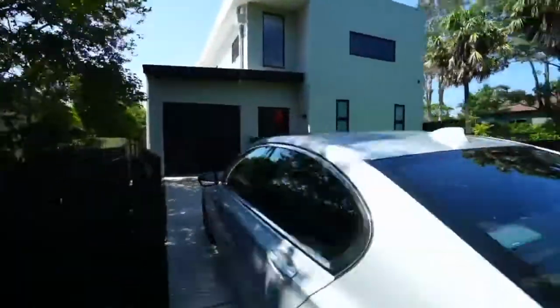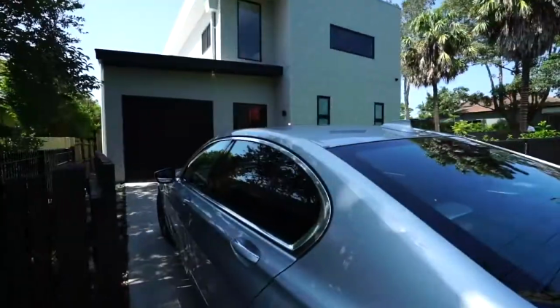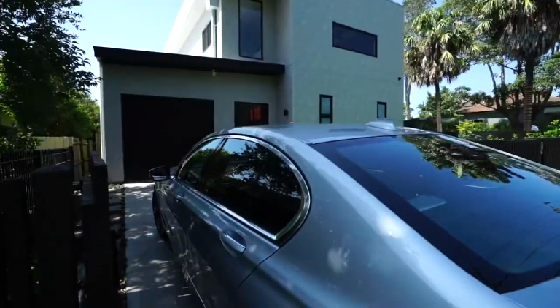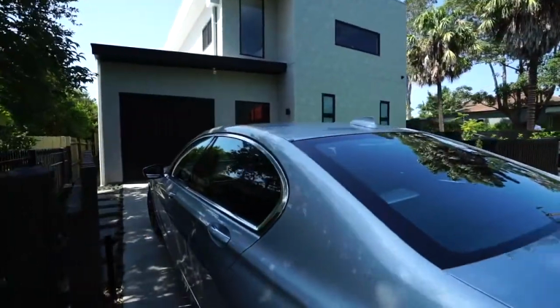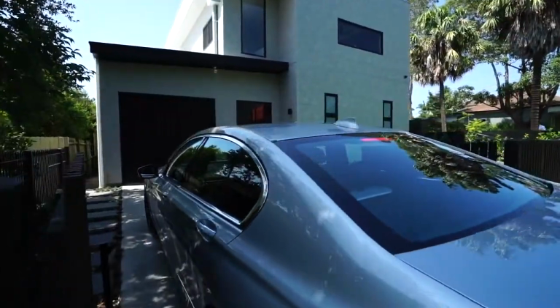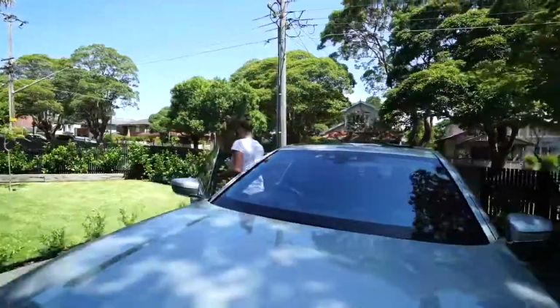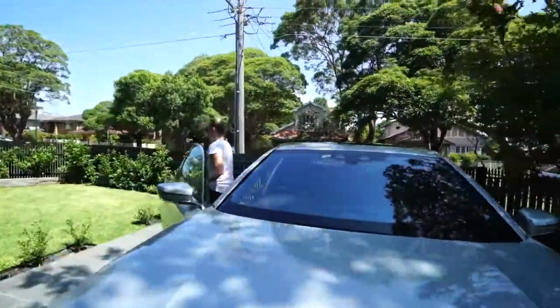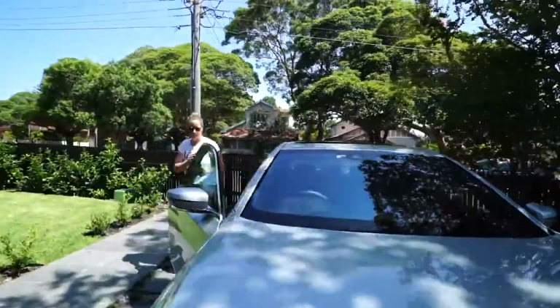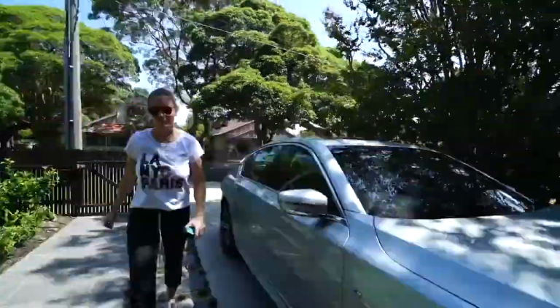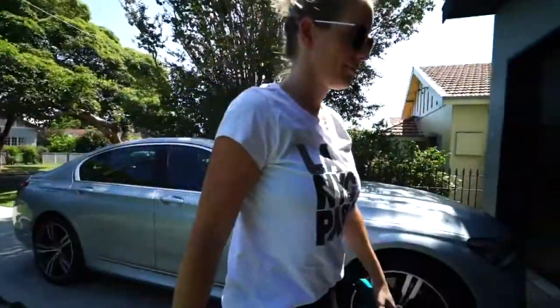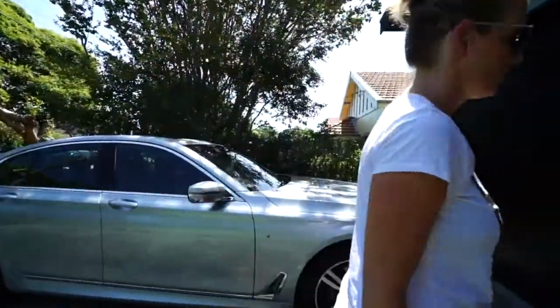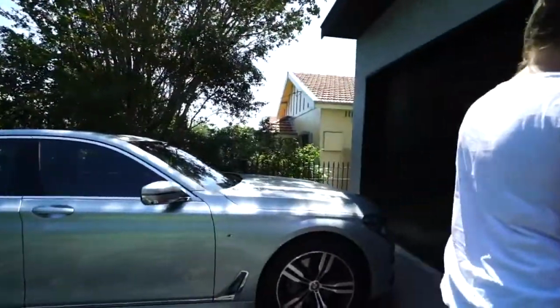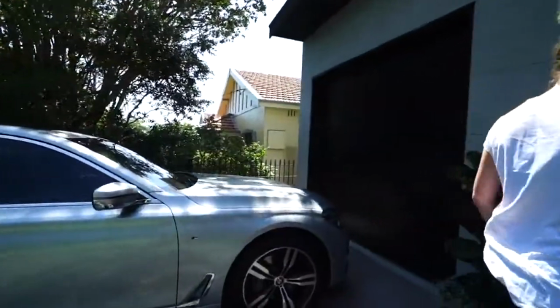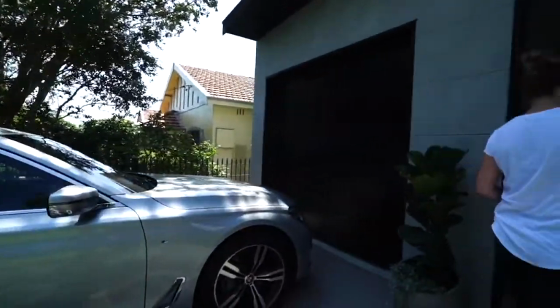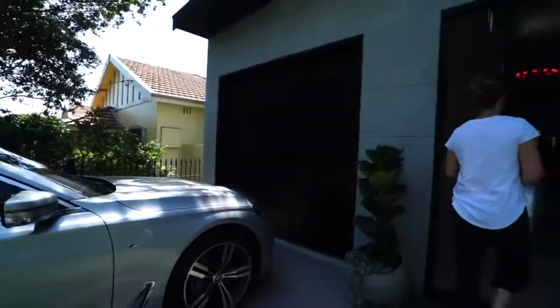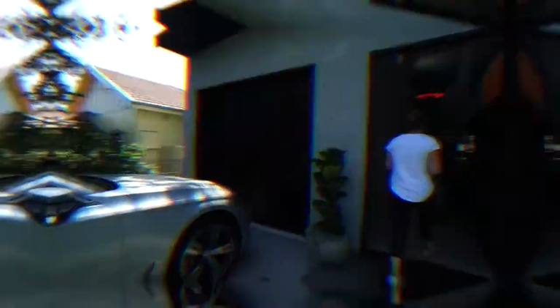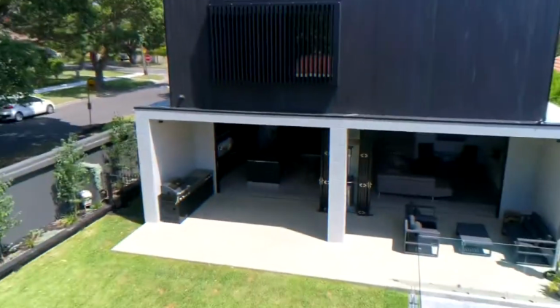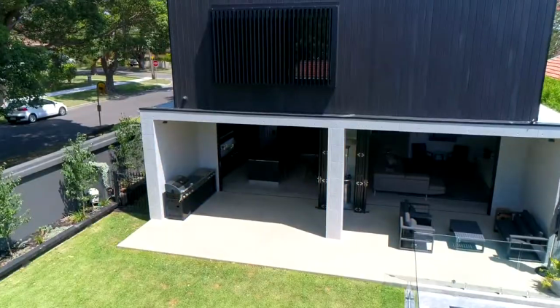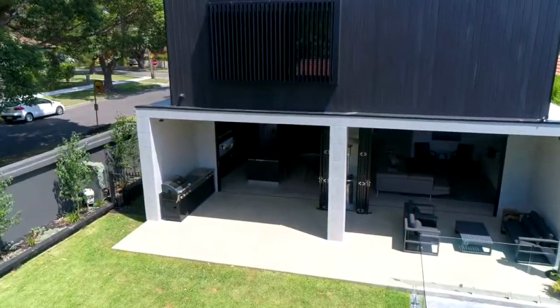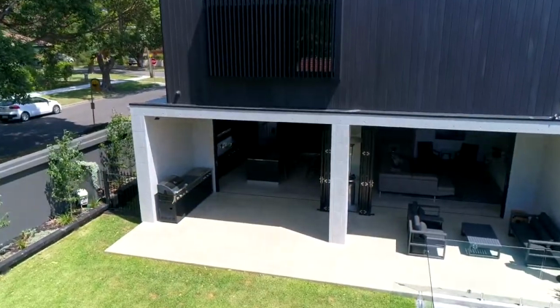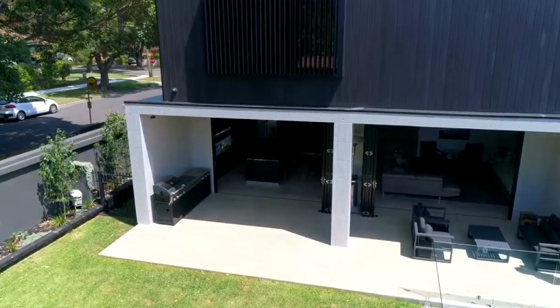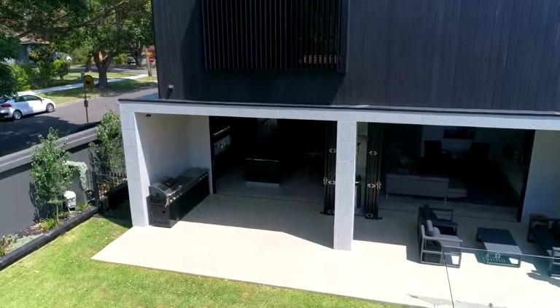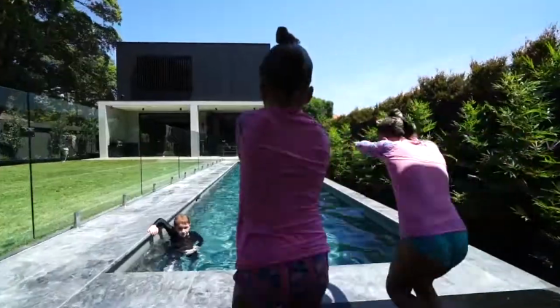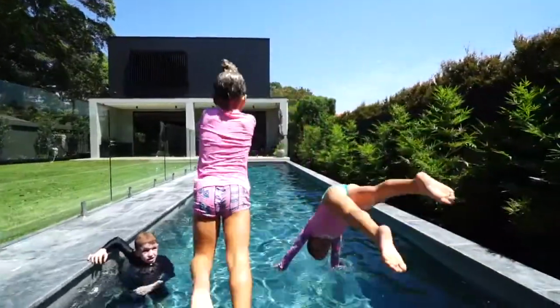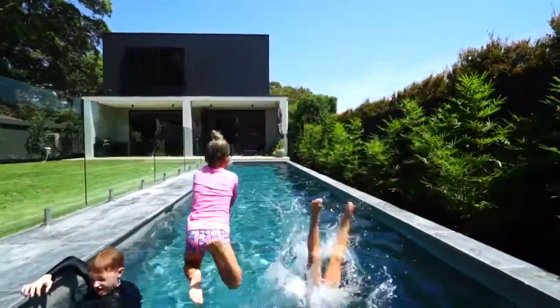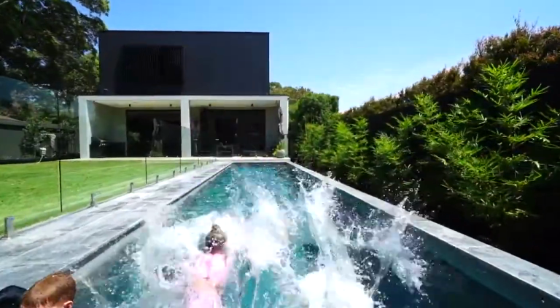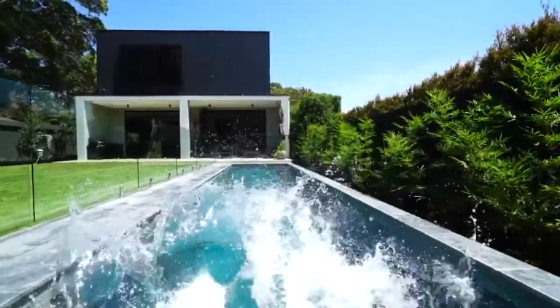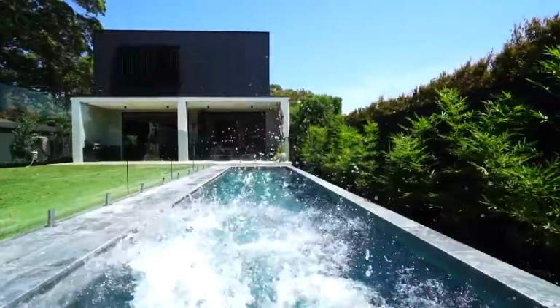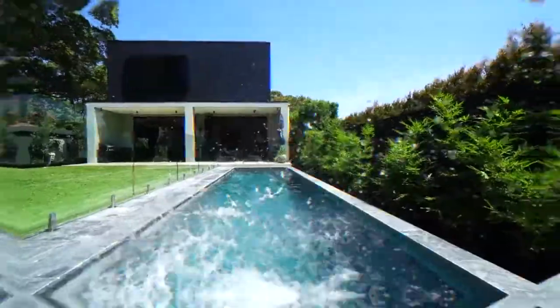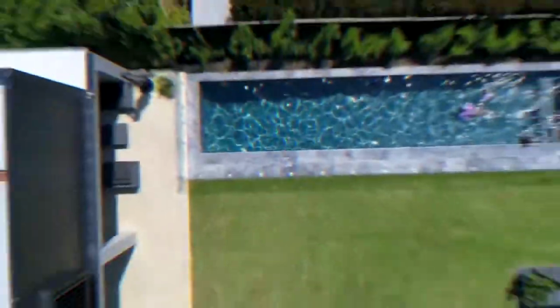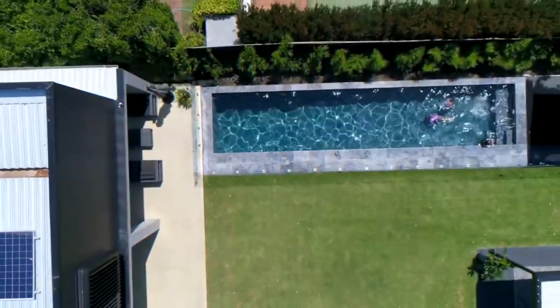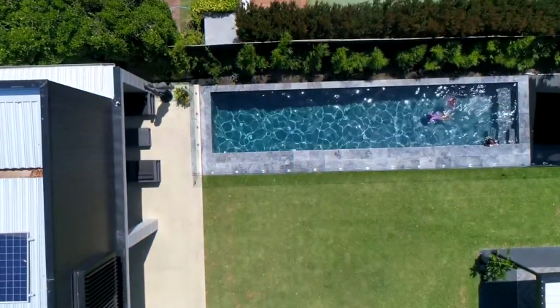A design that delivers contemporary spaces with supreme quality. A flowing floor plan over two levels with a vast open plan living space that connects easily with the outdoors for a great entertainer's lifestyle.